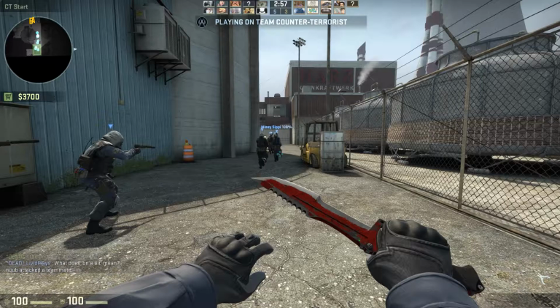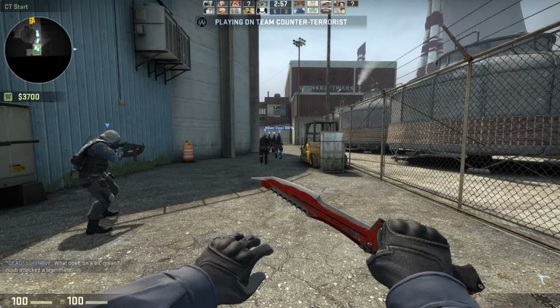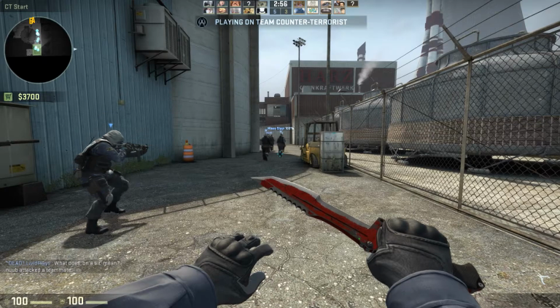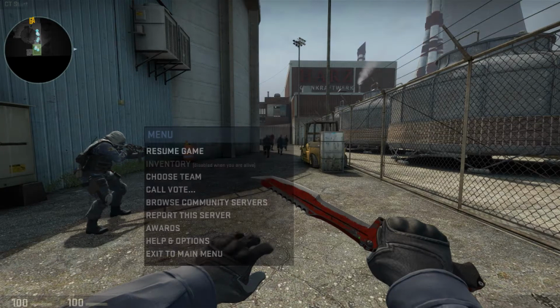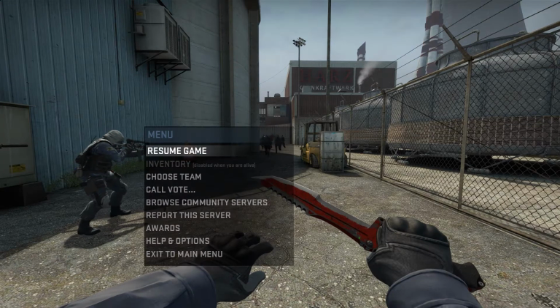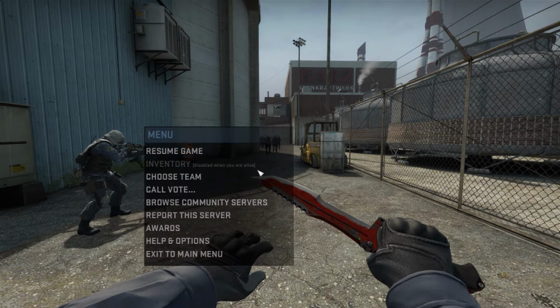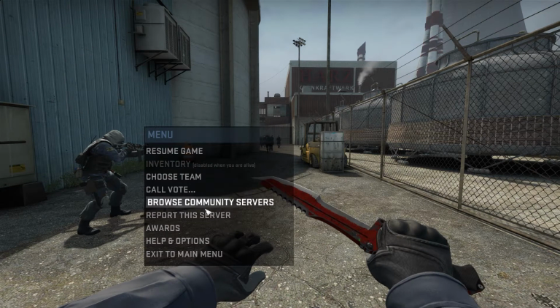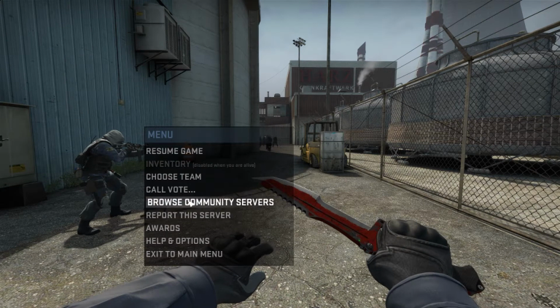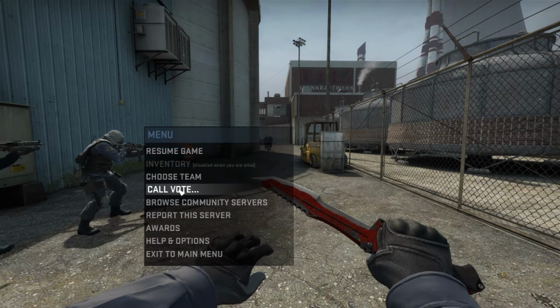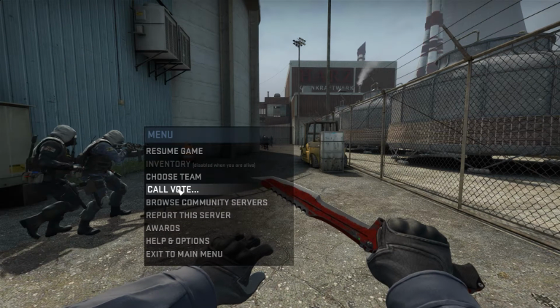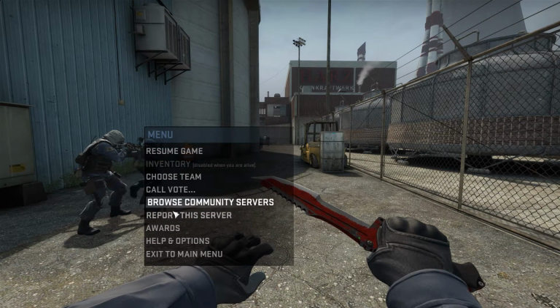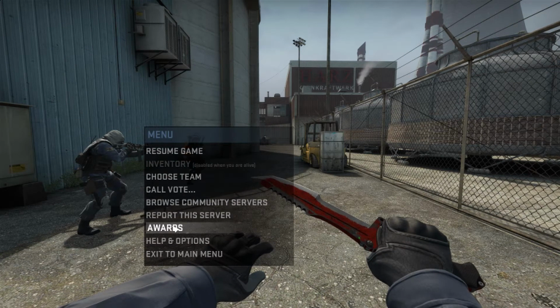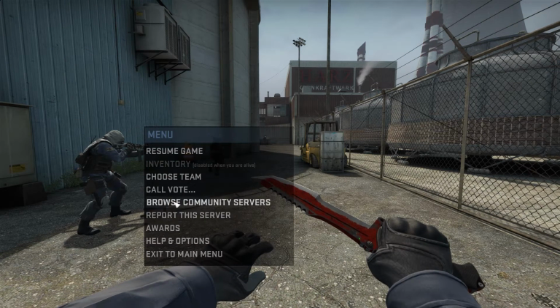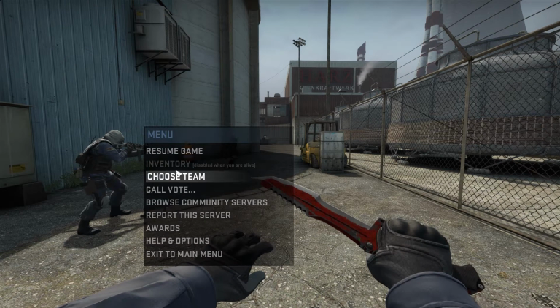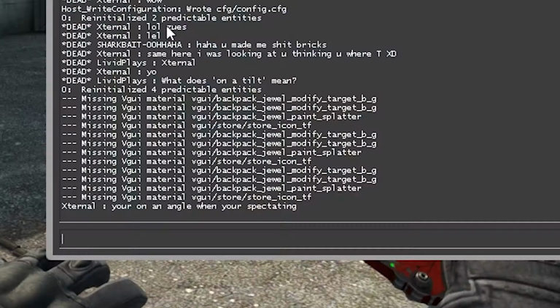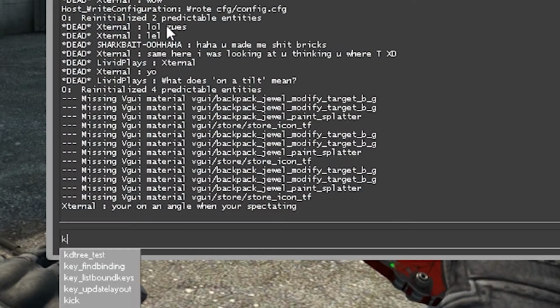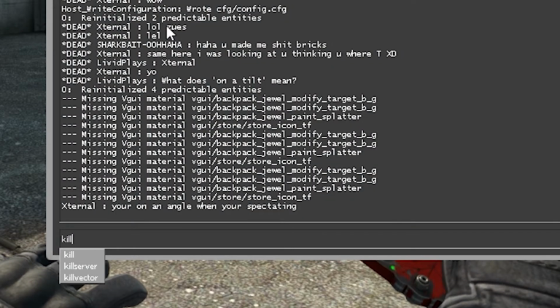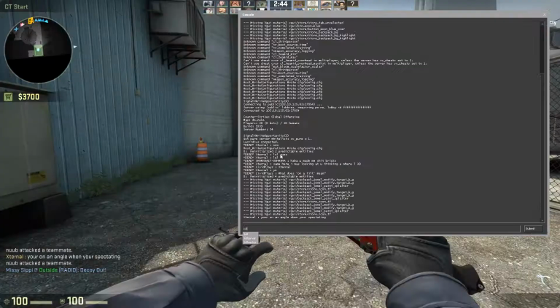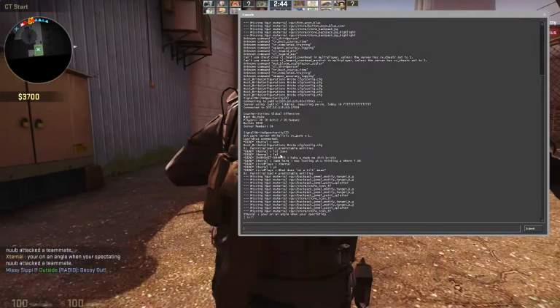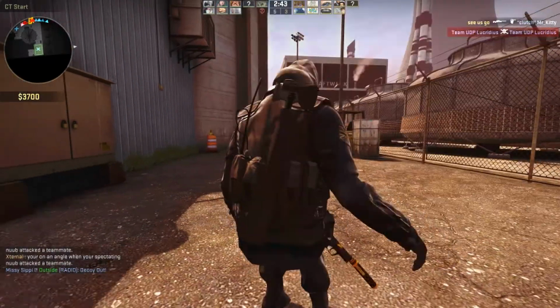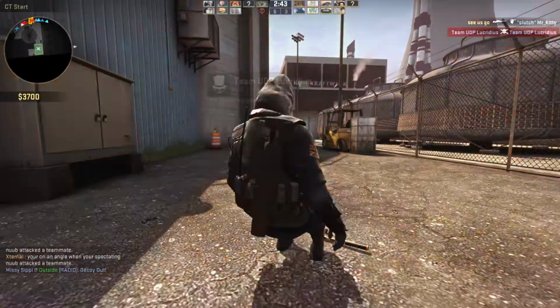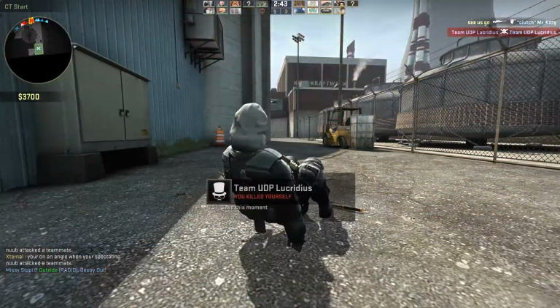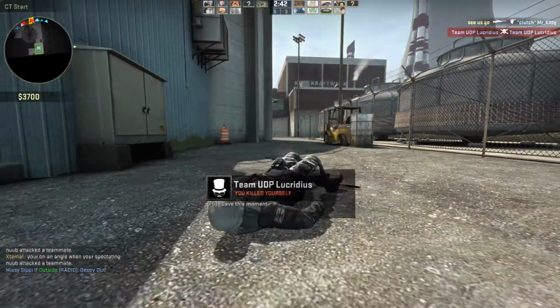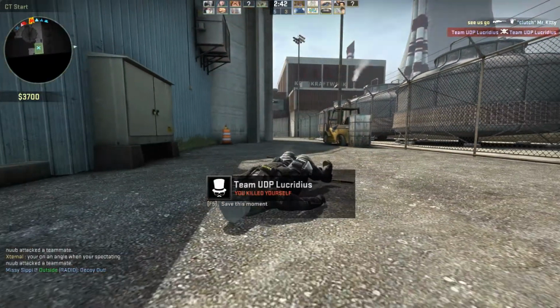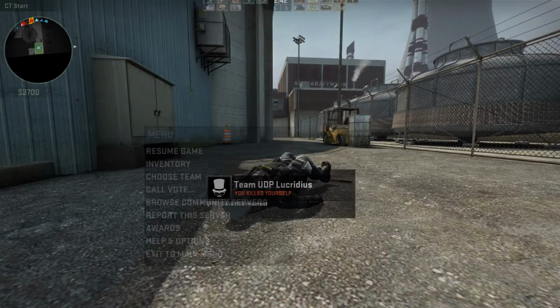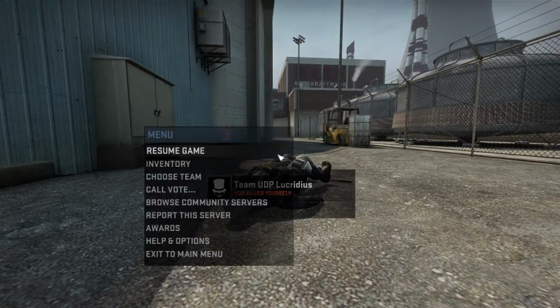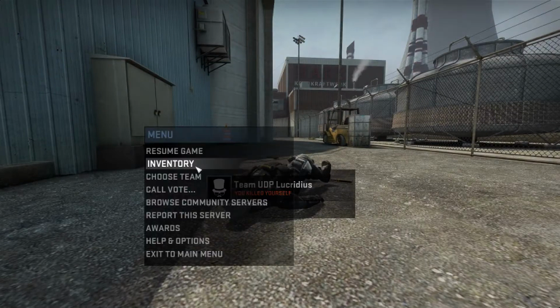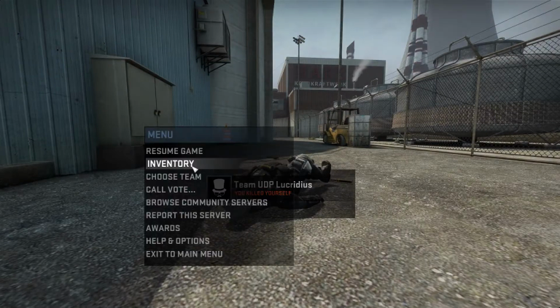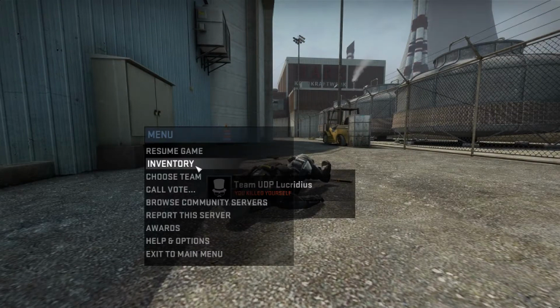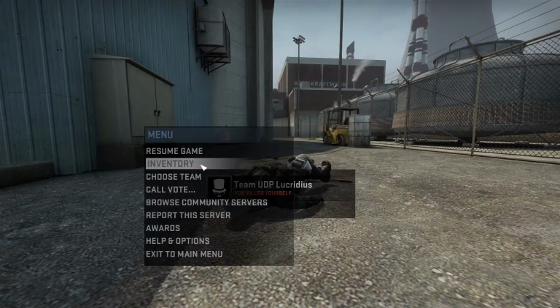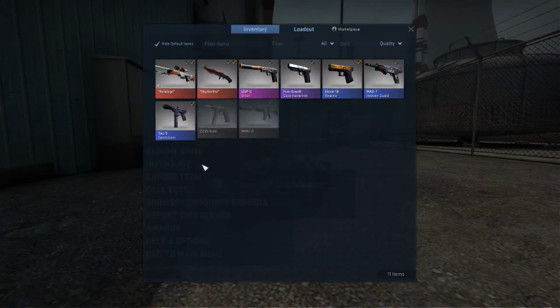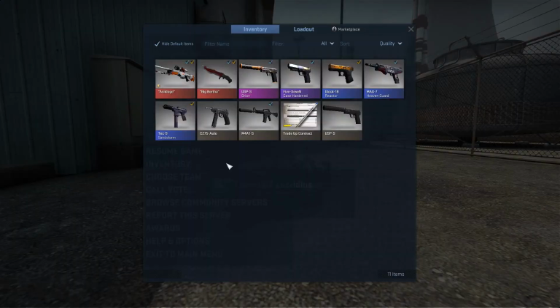However, if you are in game and you want to access your inventory, you will need to press escape and then click on the inventory. This can only be done if you are dead.